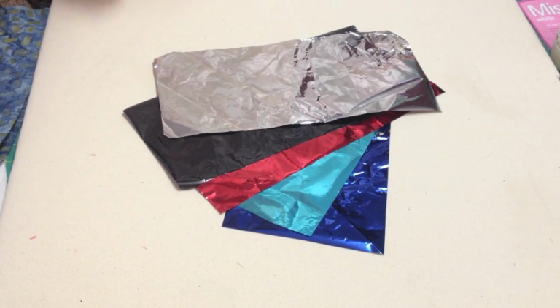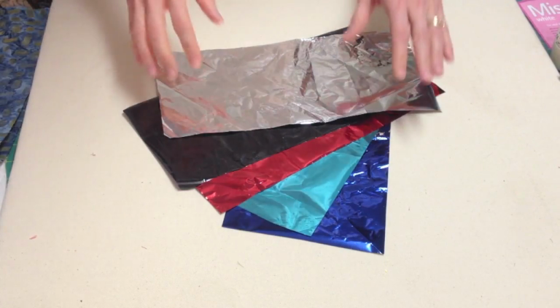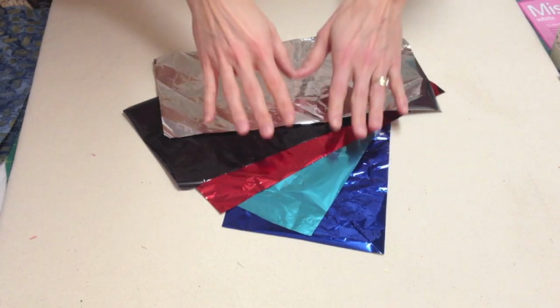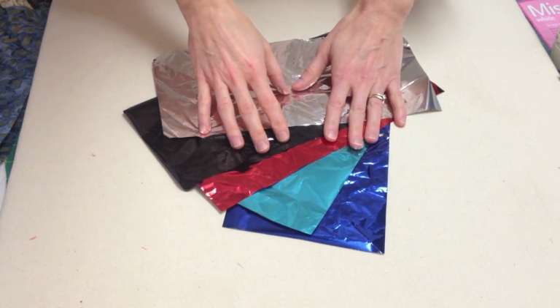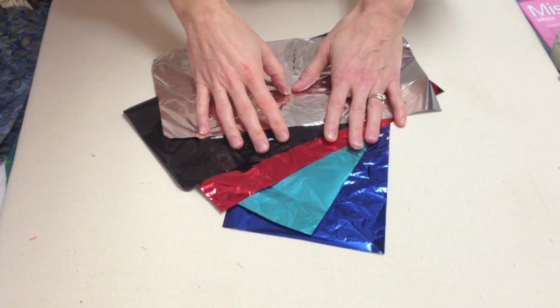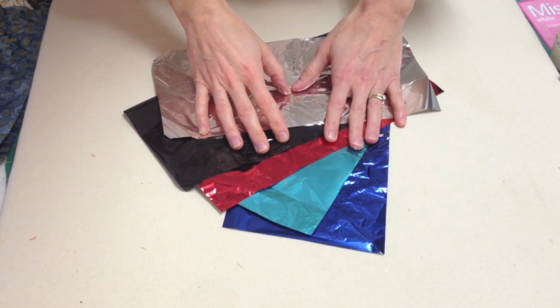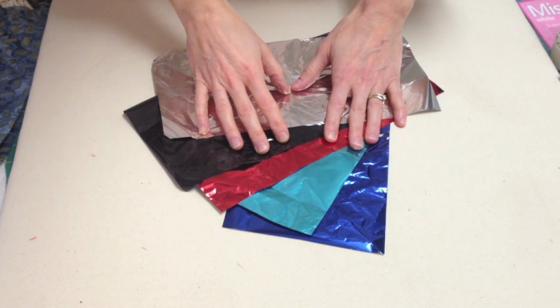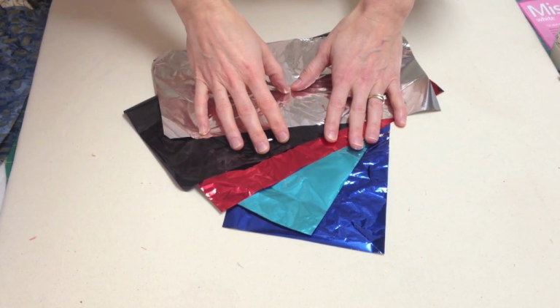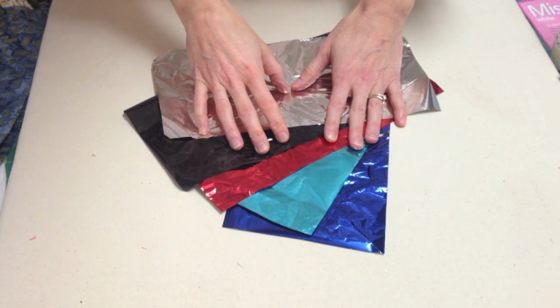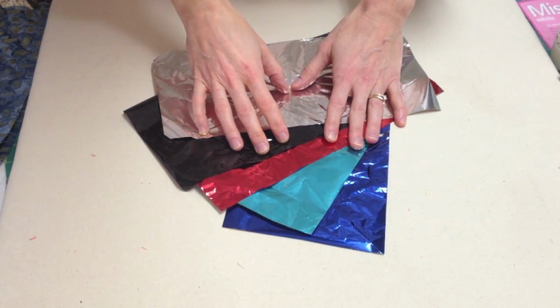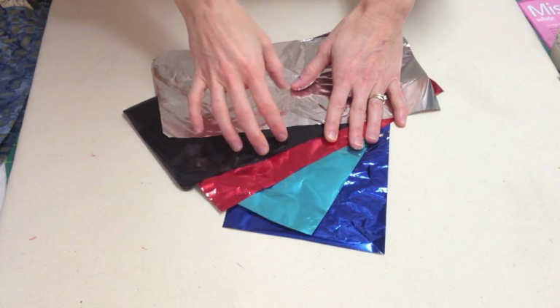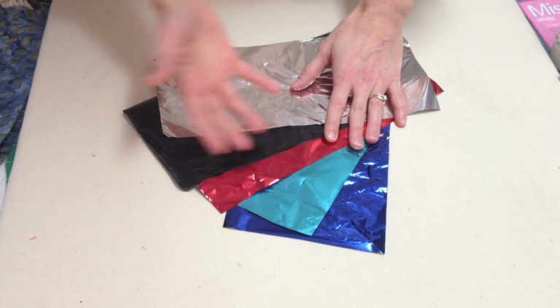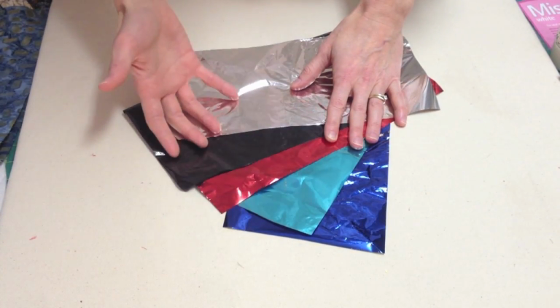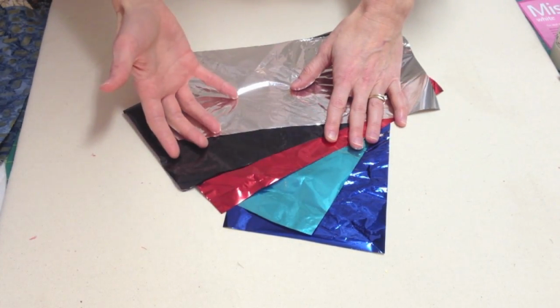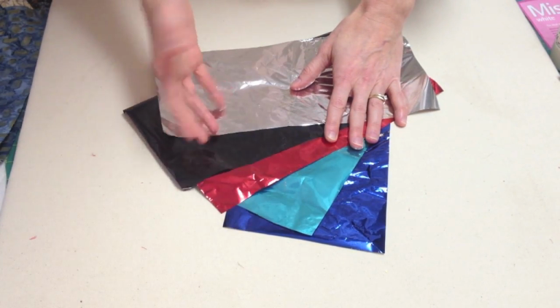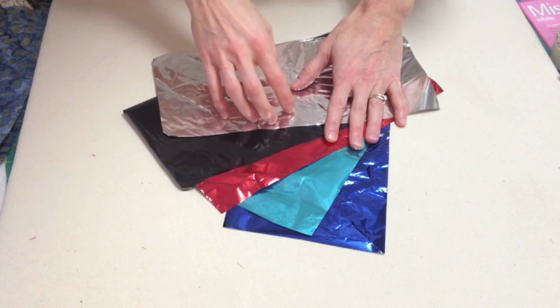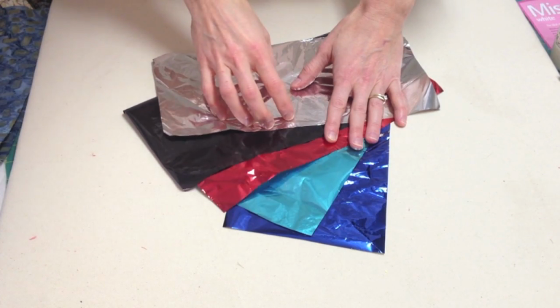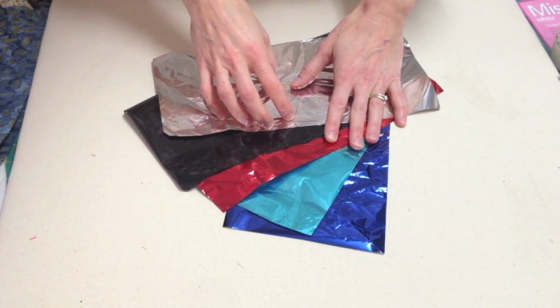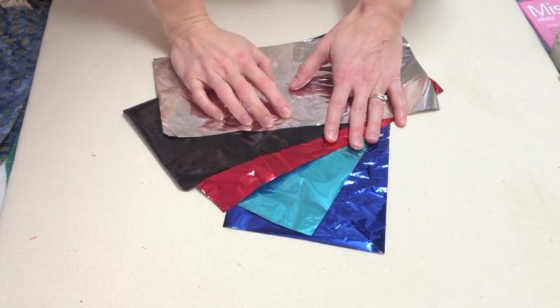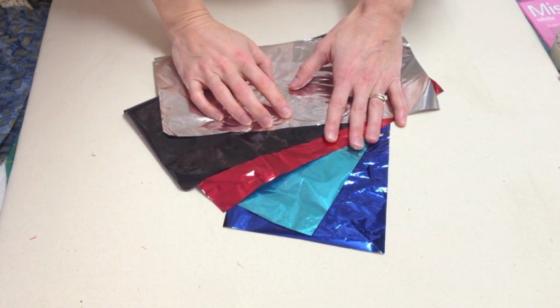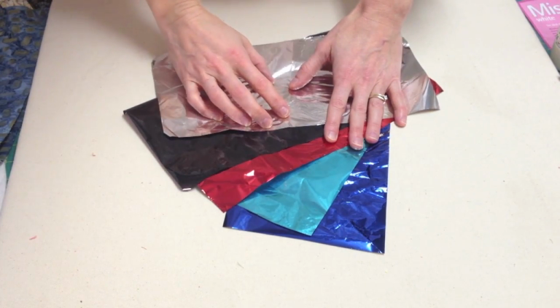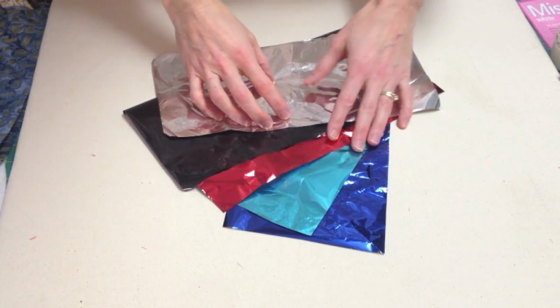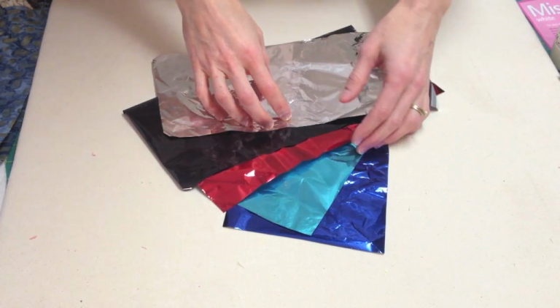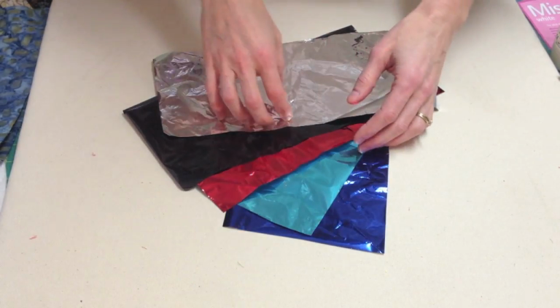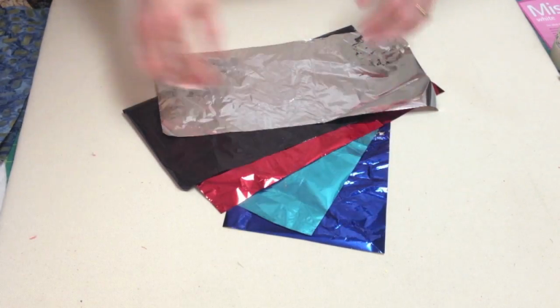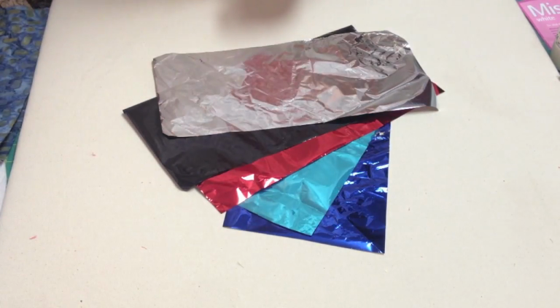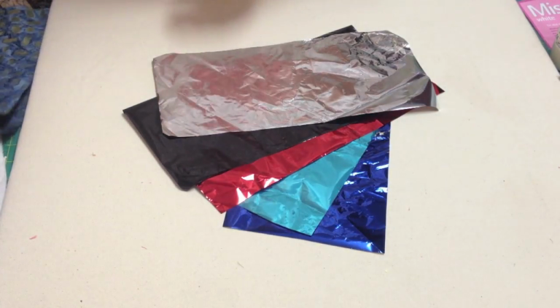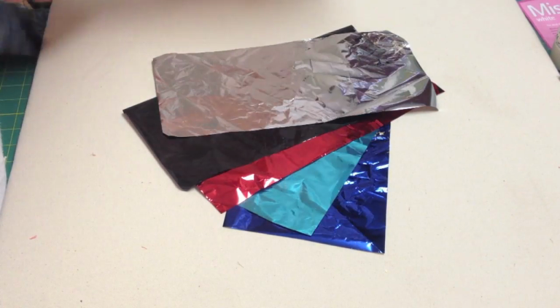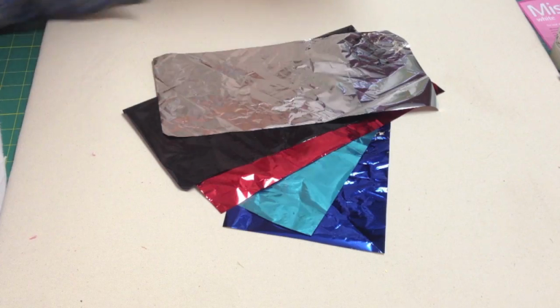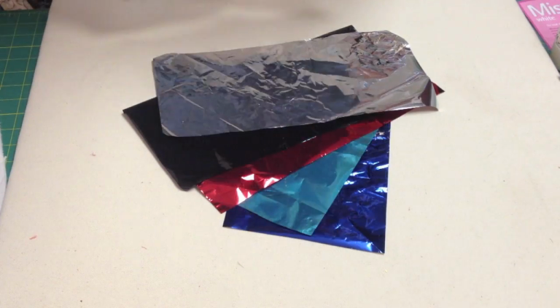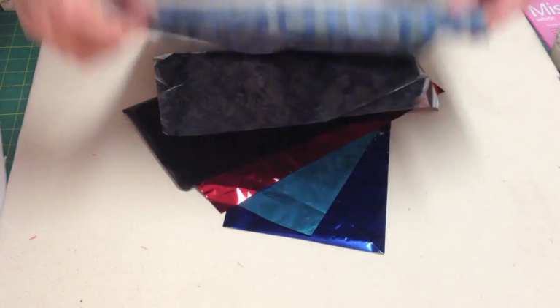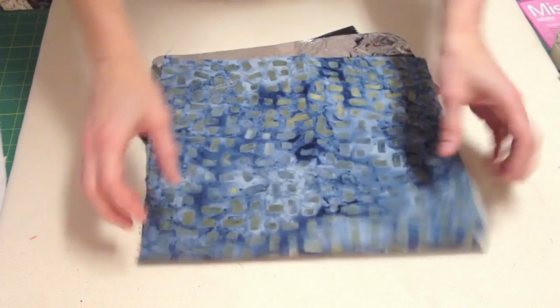The first thing to consider when playing with foil is your supplies. Of course you need foil, which comes in a rainbow of colors plus iridescence. You can foil on all kinds of things like walls, wood, or paper, but today we're talking about fabric.